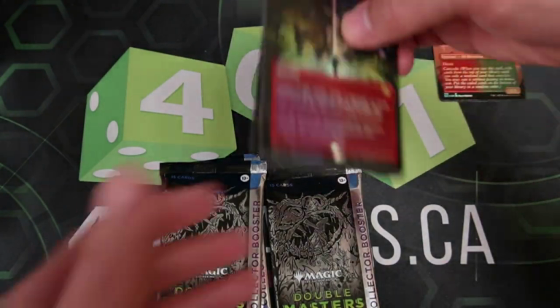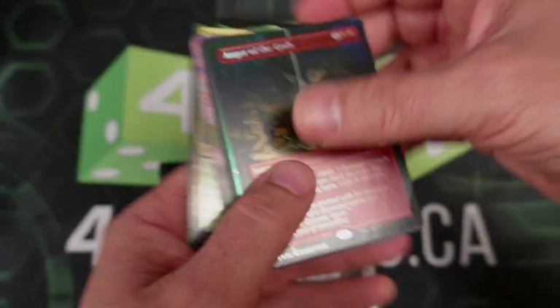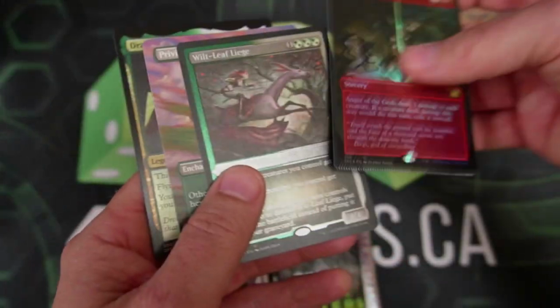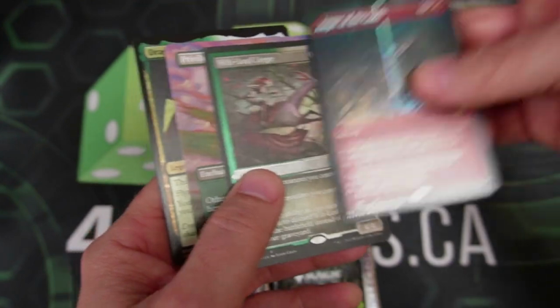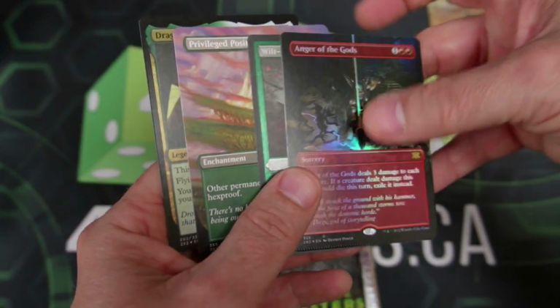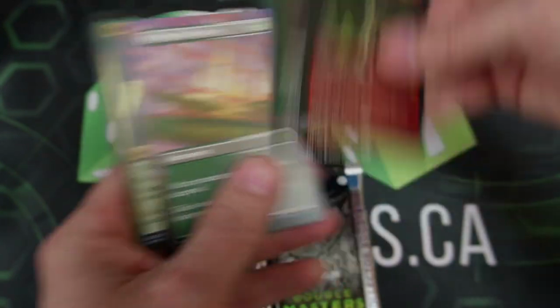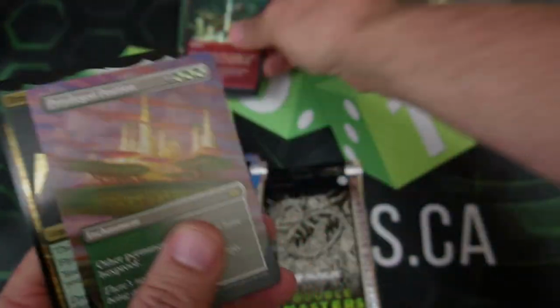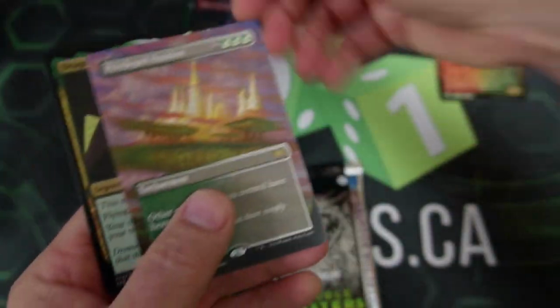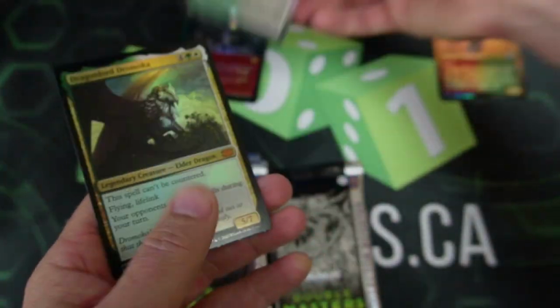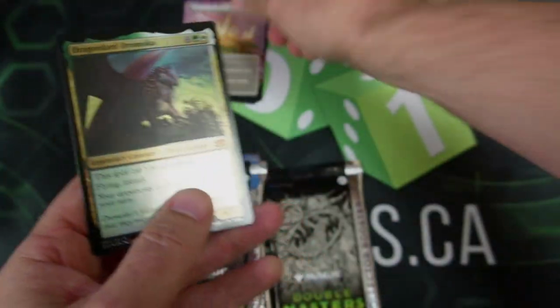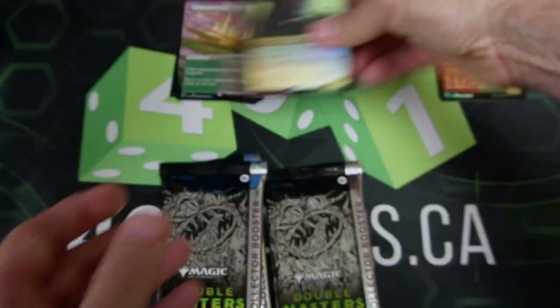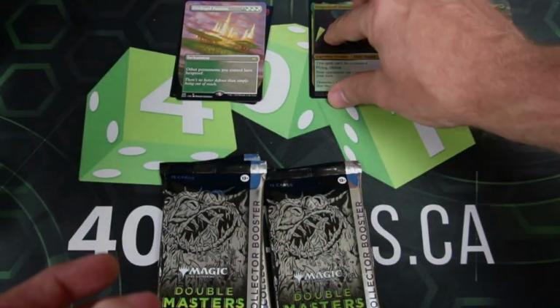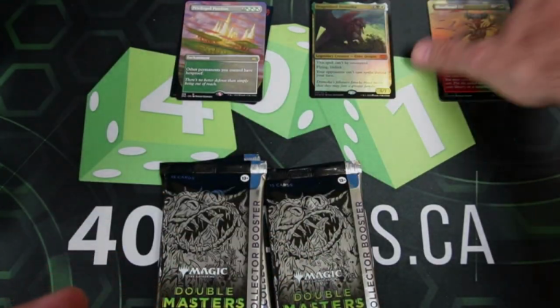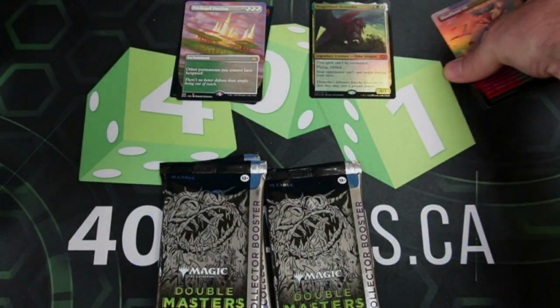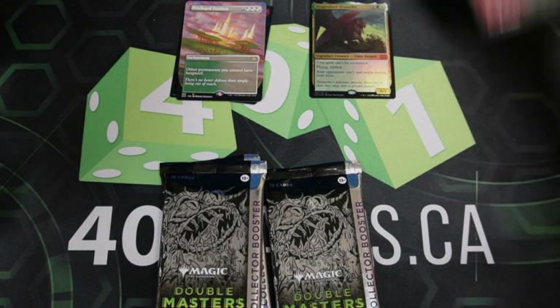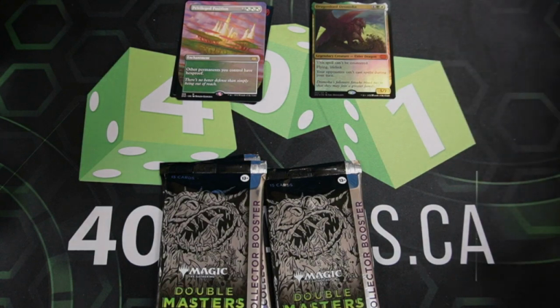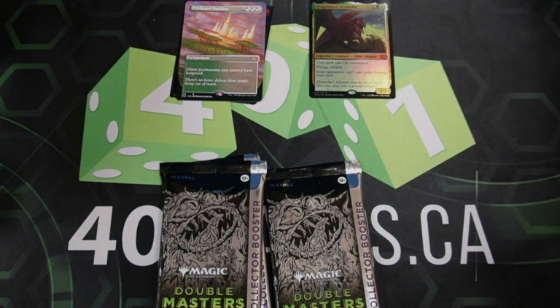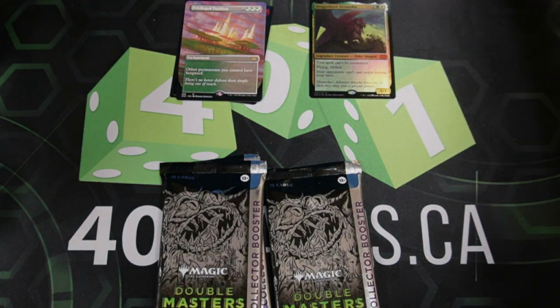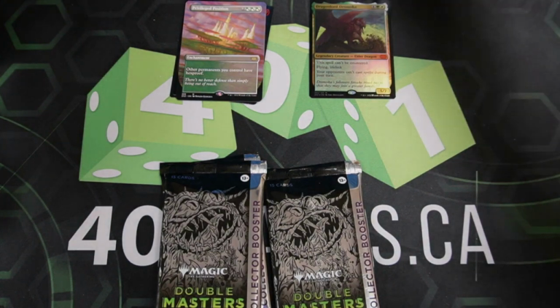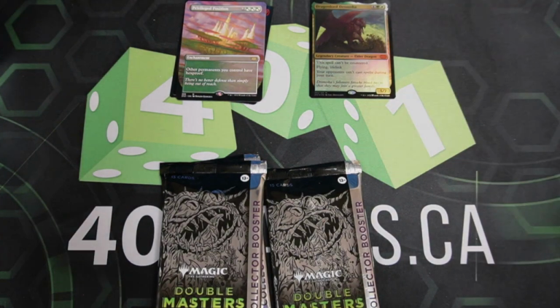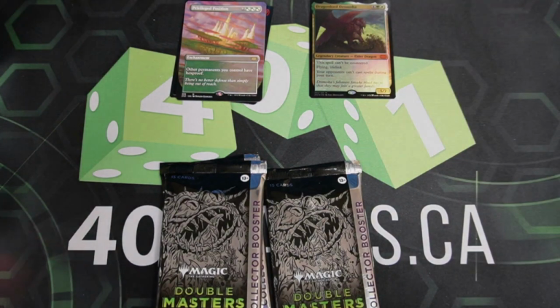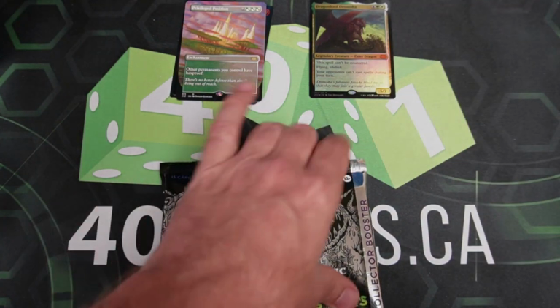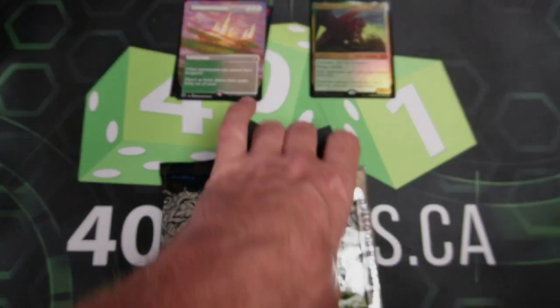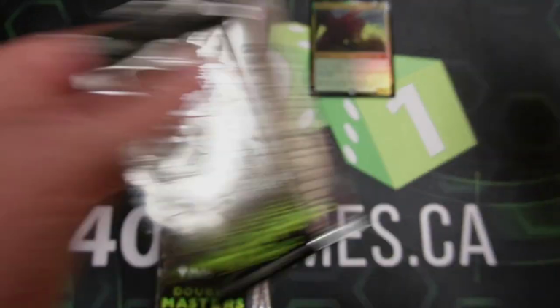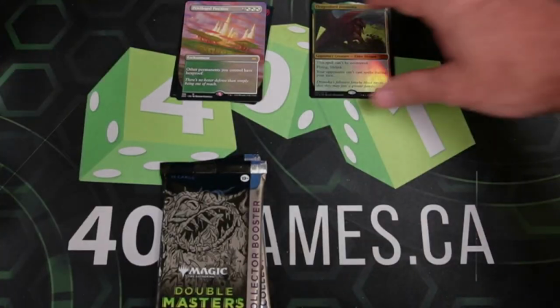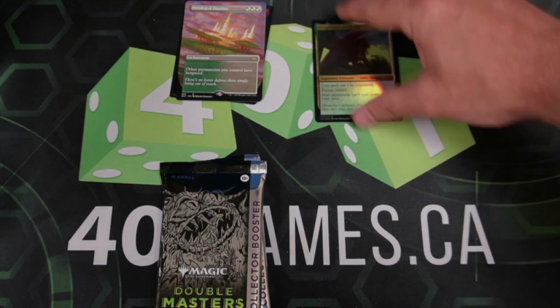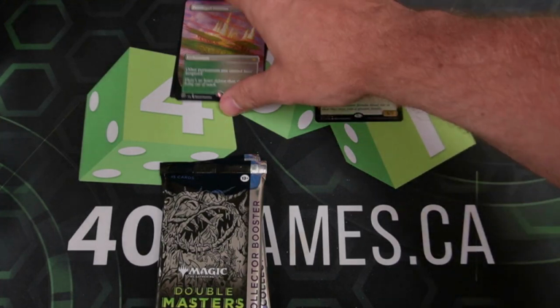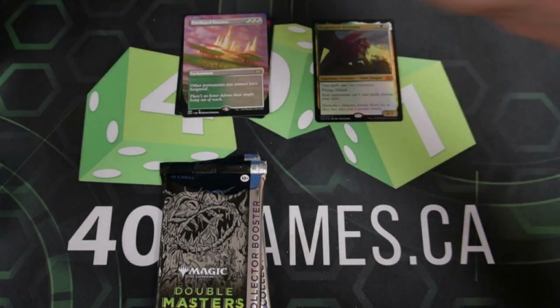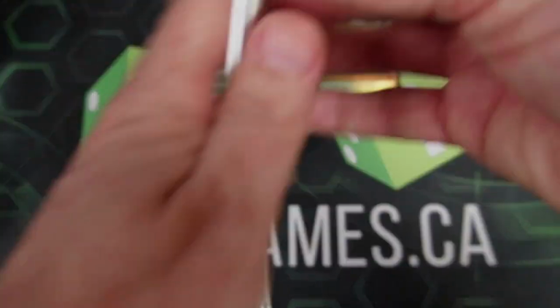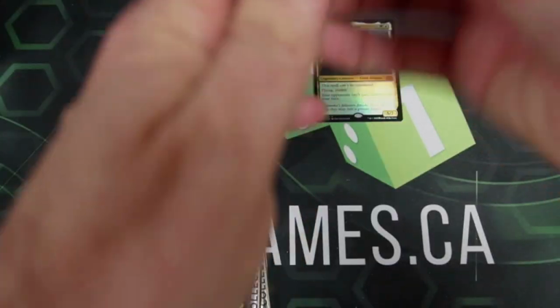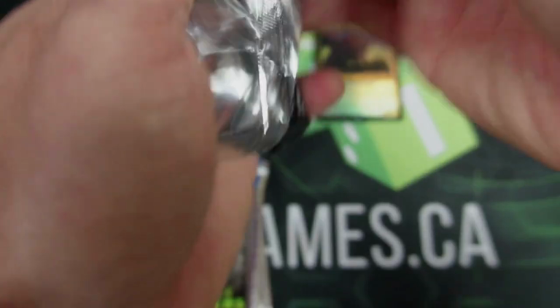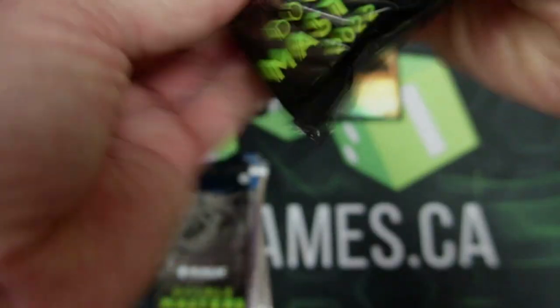Let's organize this. We'll put the rares in a pile over here, Mythics can go there, and commons and uncommons, like I said, they'll go up top. That way we can just space things out and make sure we have enough room for everything on the screen today.